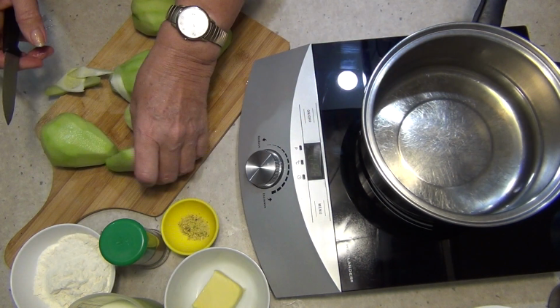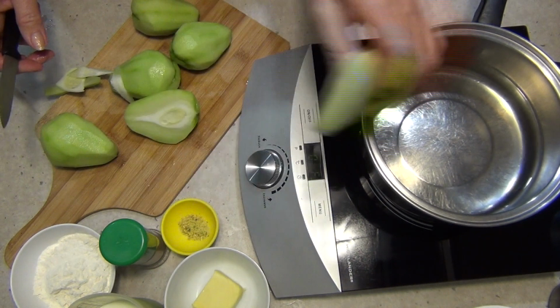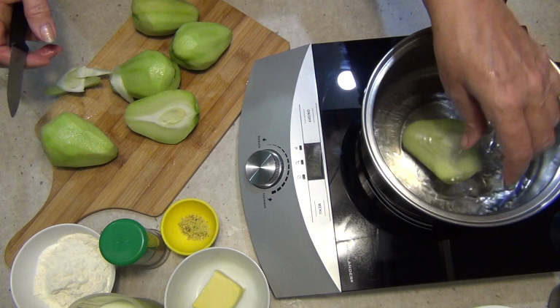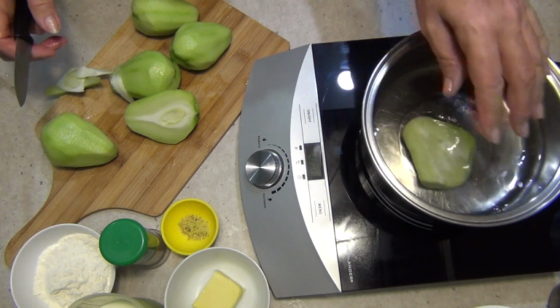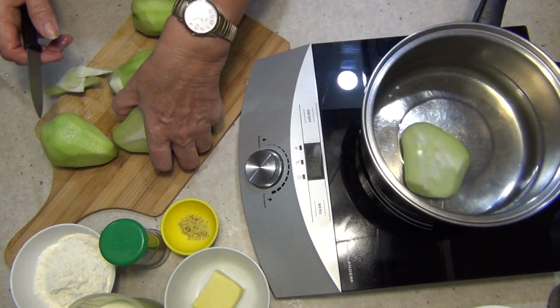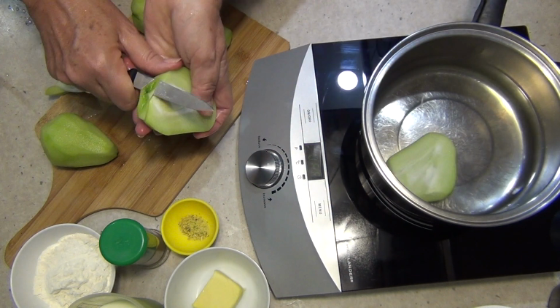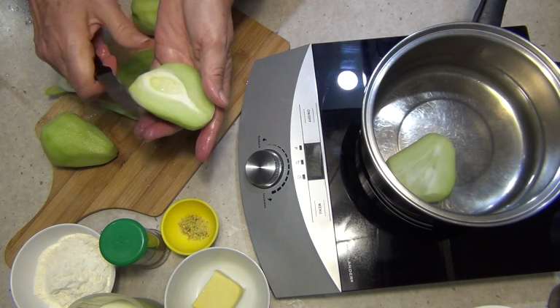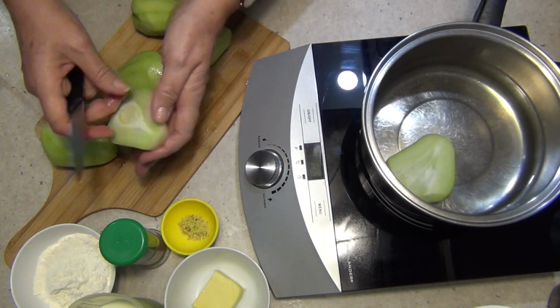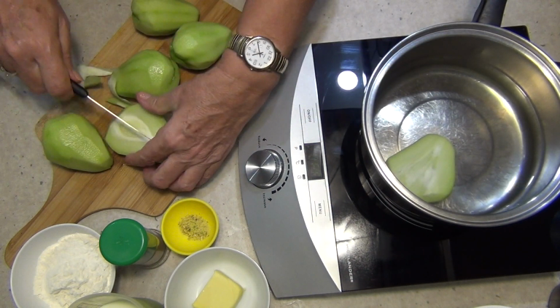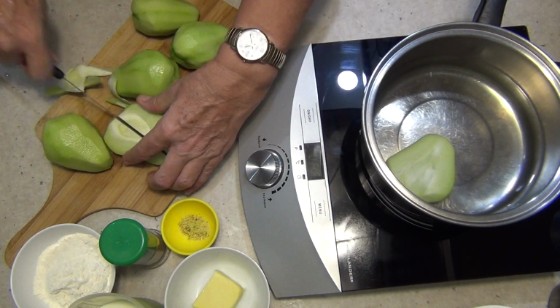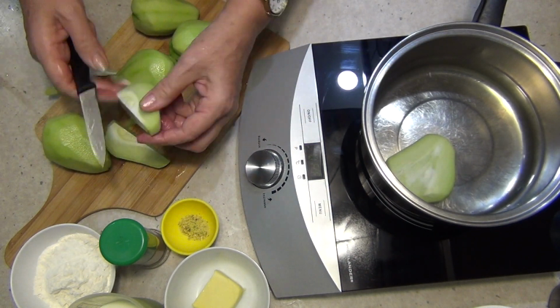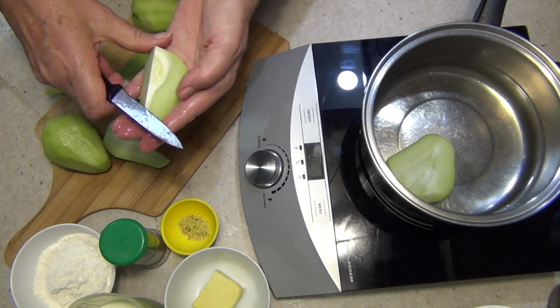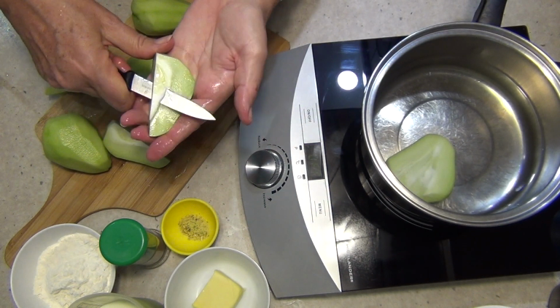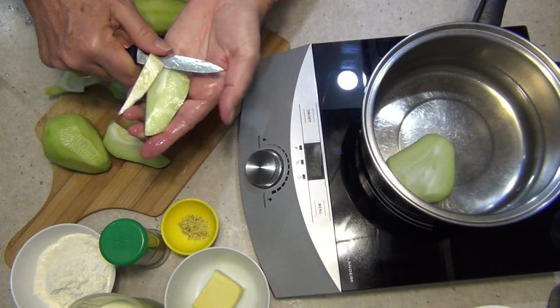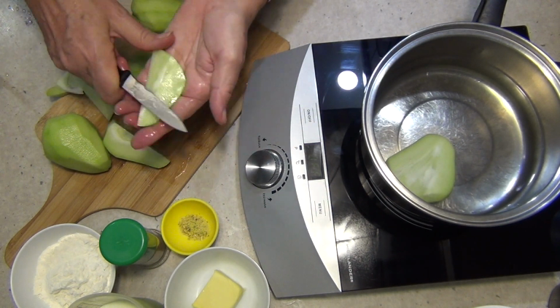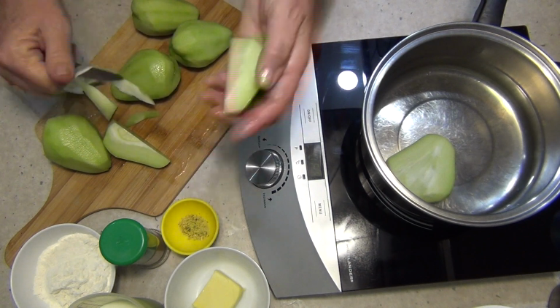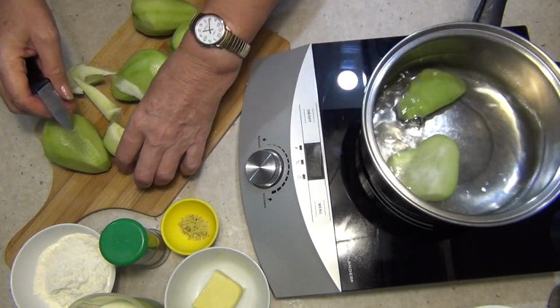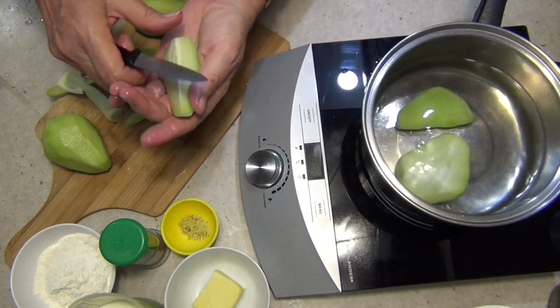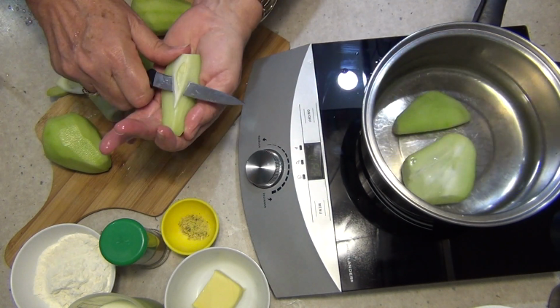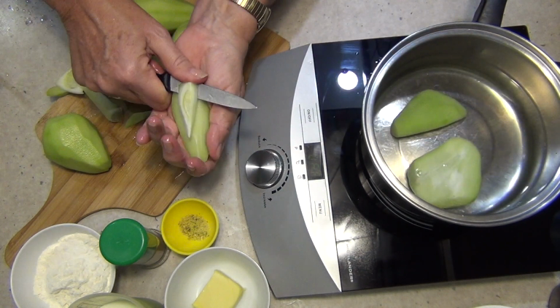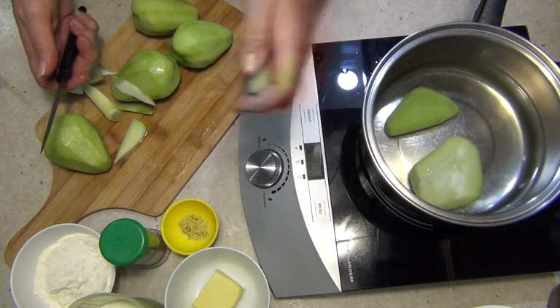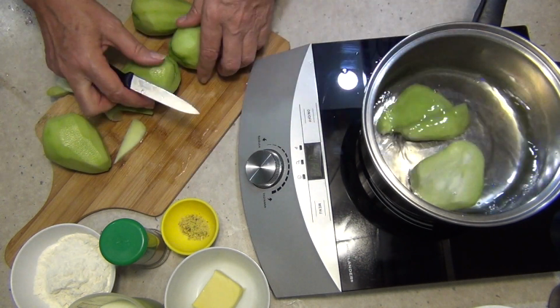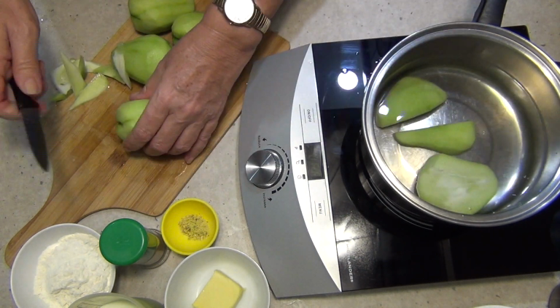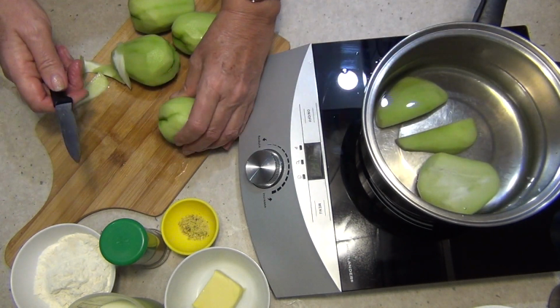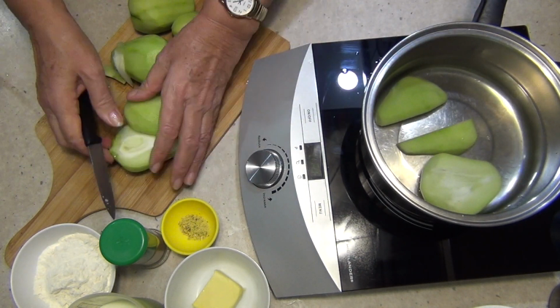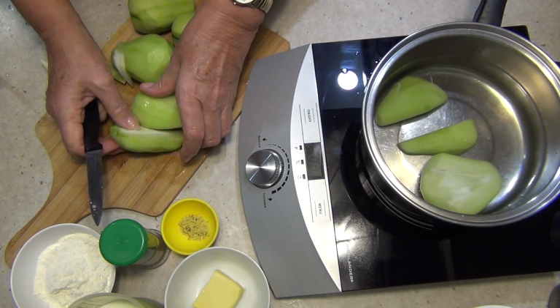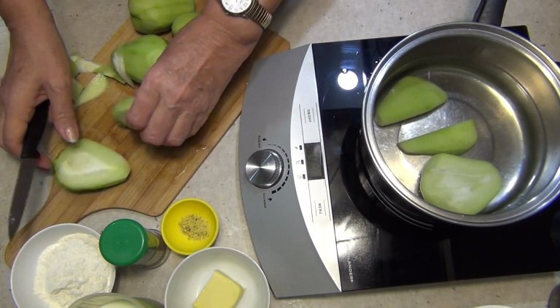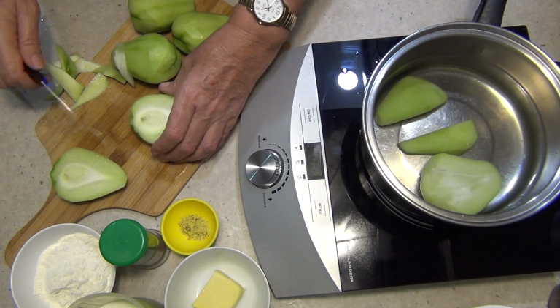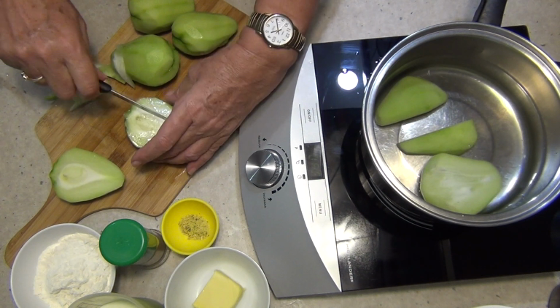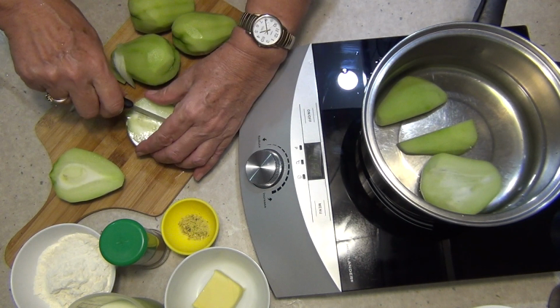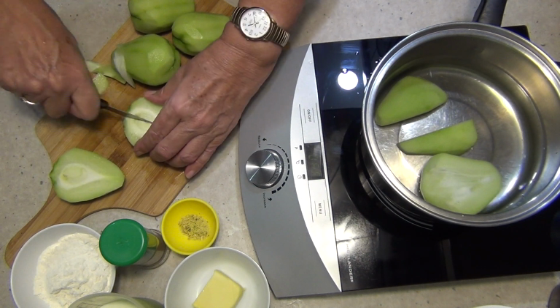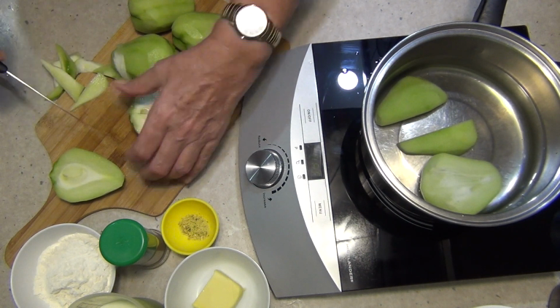Pop that back in the fresh water. Take all of the skin off these. We're going to actually cut them up in a second because I happen to like them in slivers — not in big chunks.